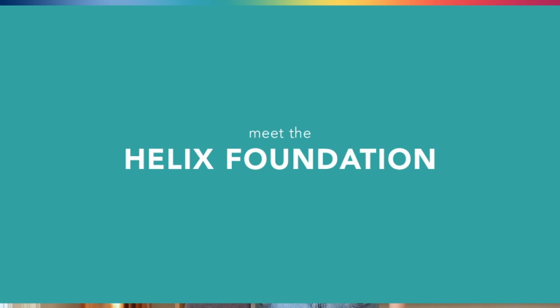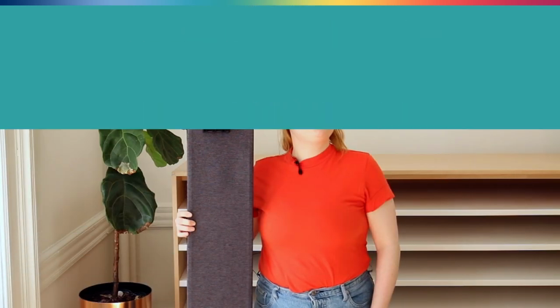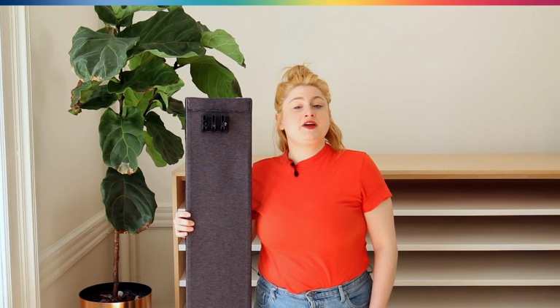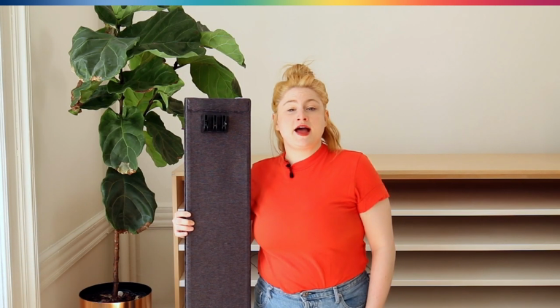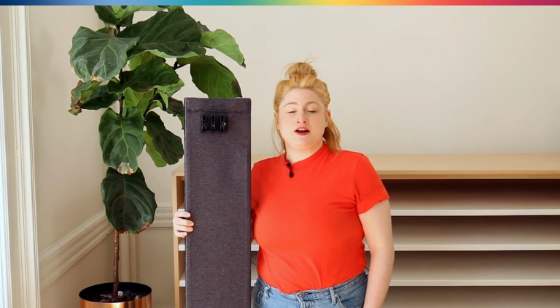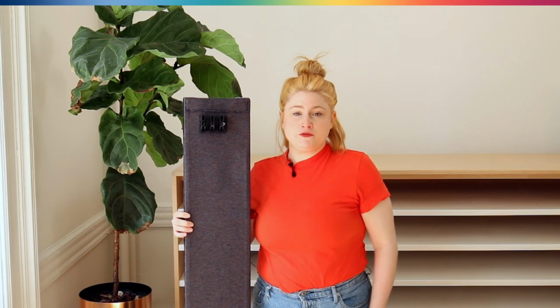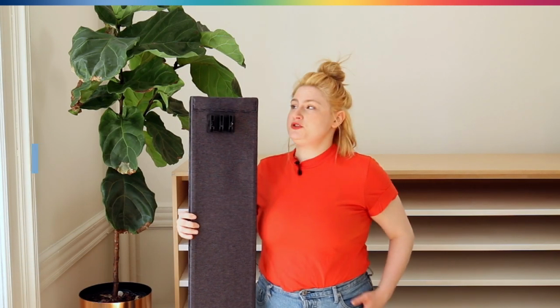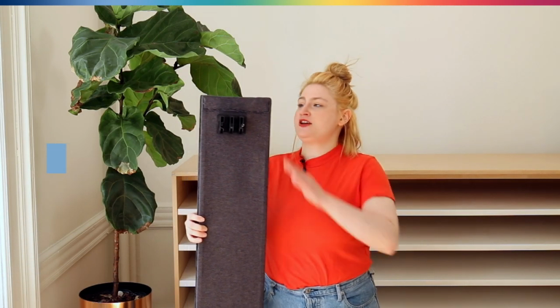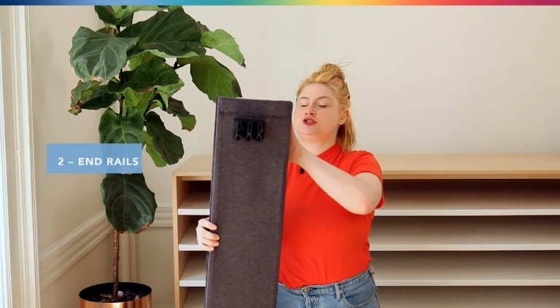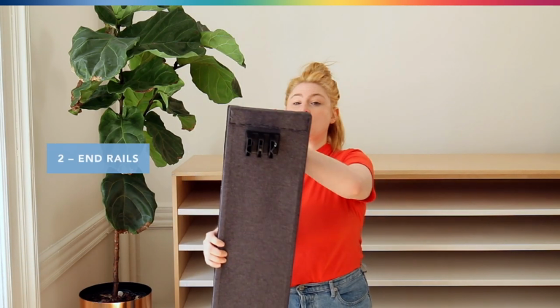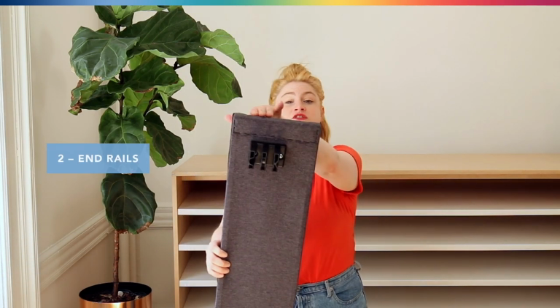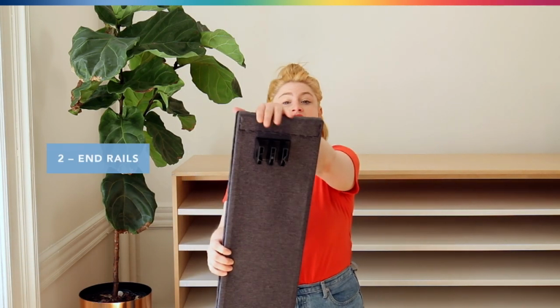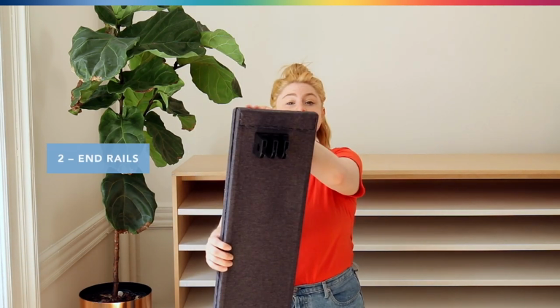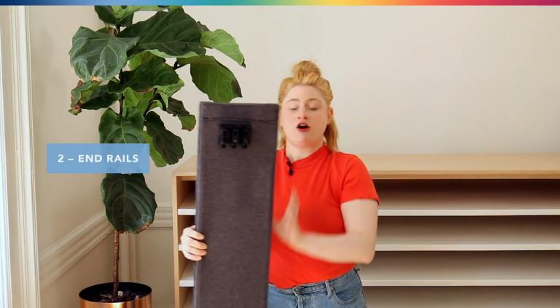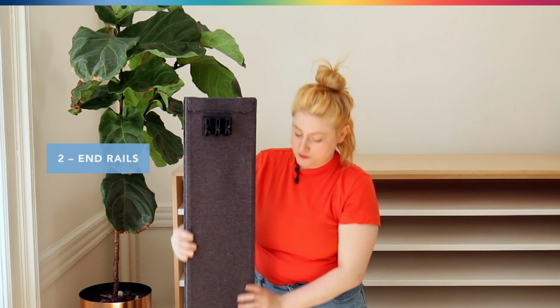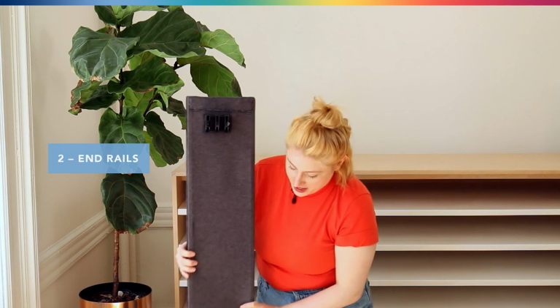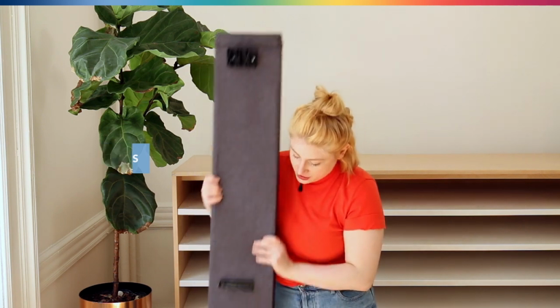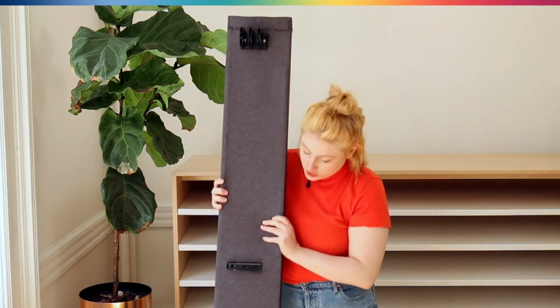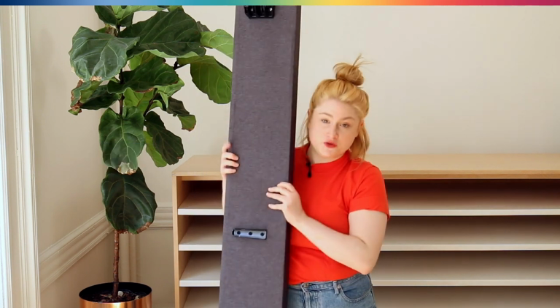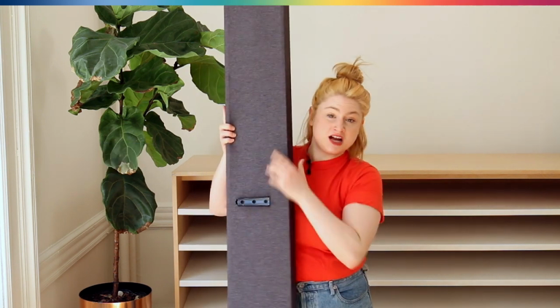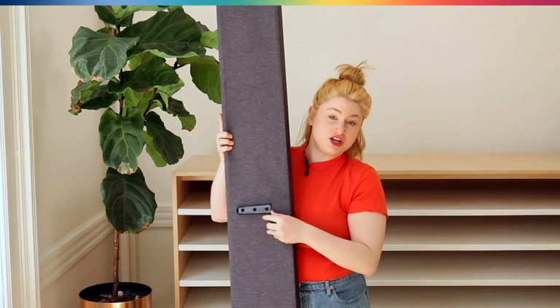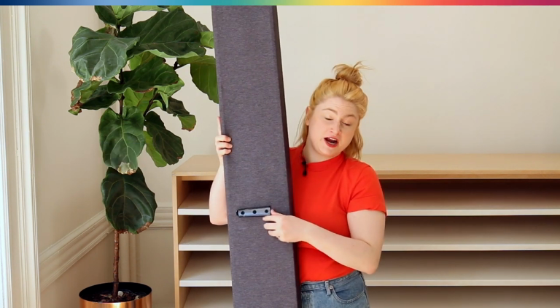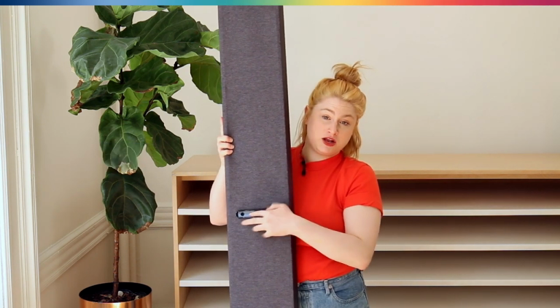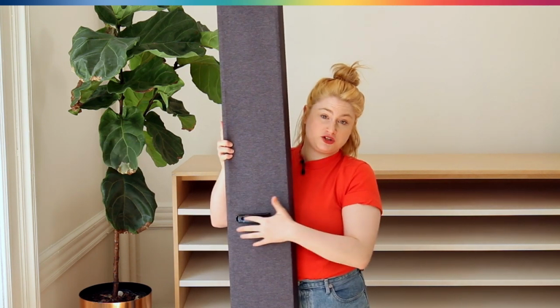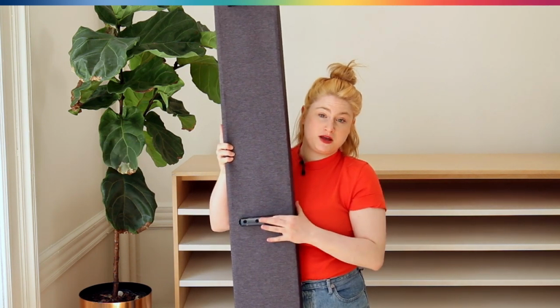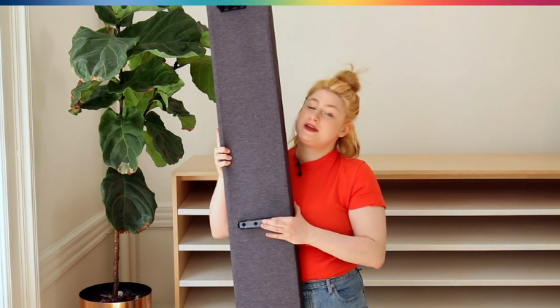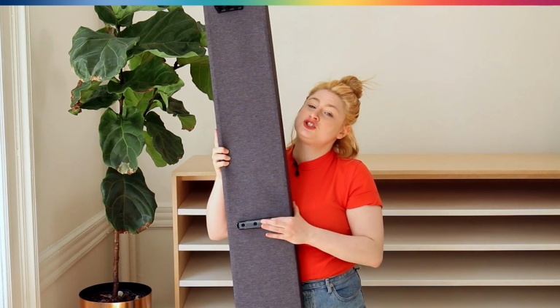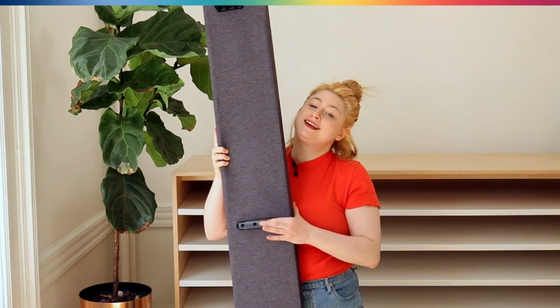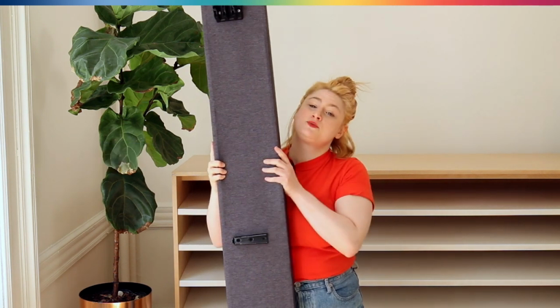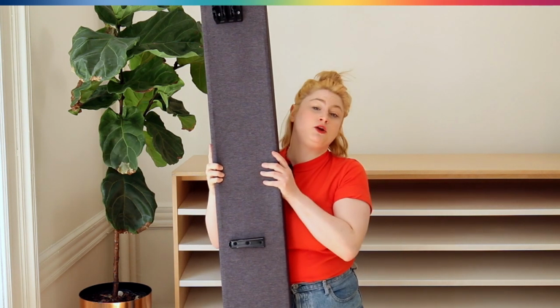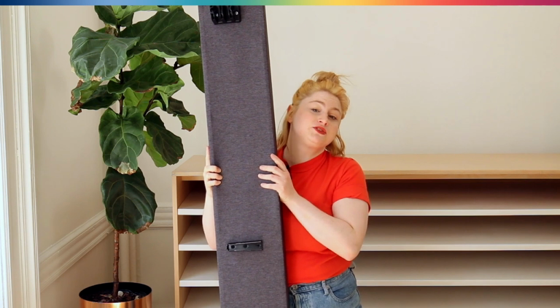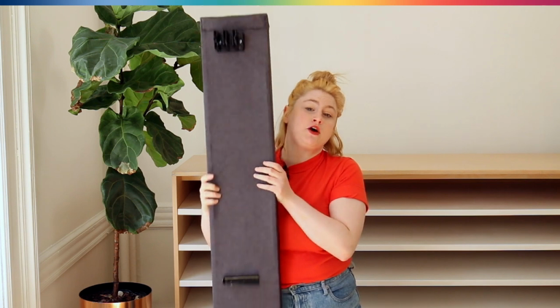First we have our head and our foot beams. You can tell there's a curved edge on the foot beam and then there's also this notch here in the middle, so make sure to pay attention to that because that's where the middle beam is going to go.